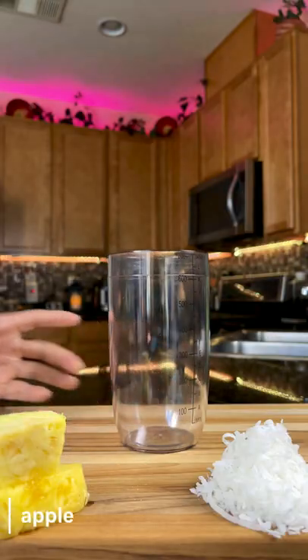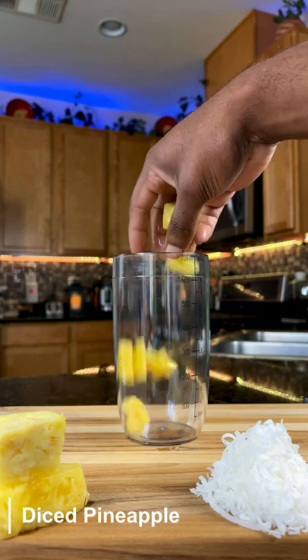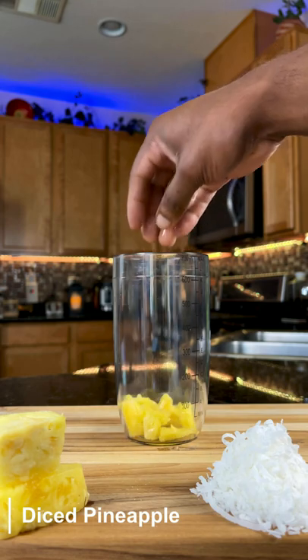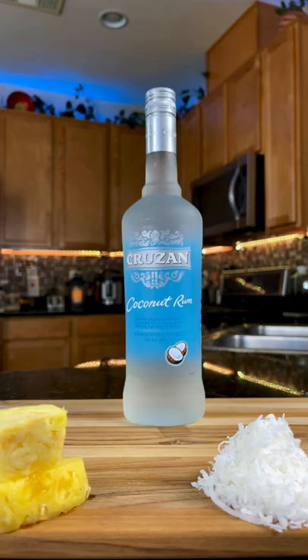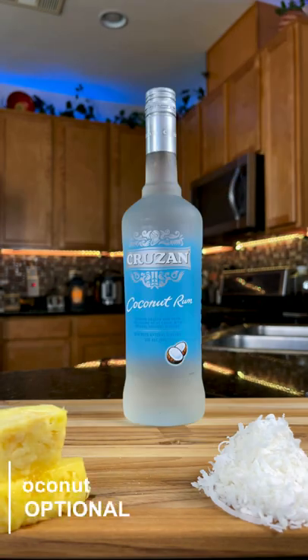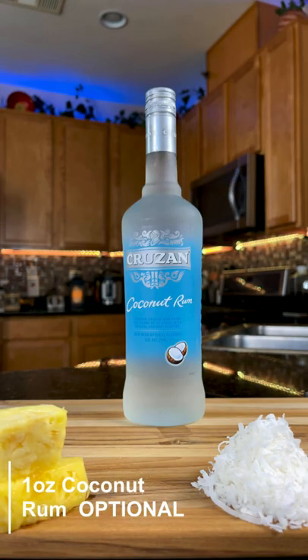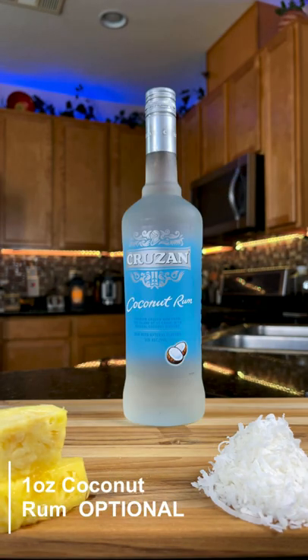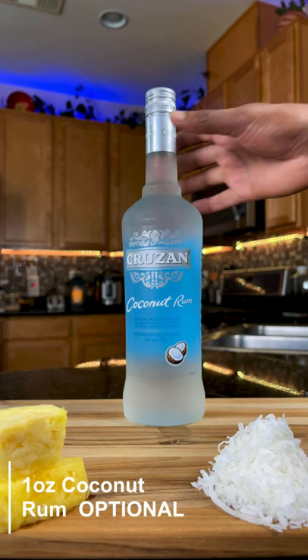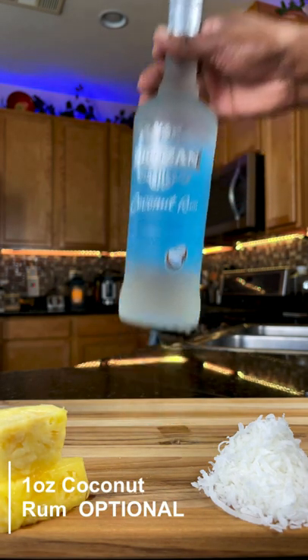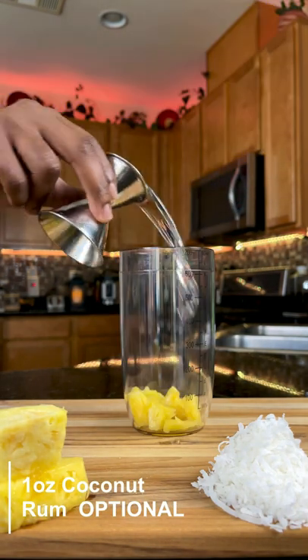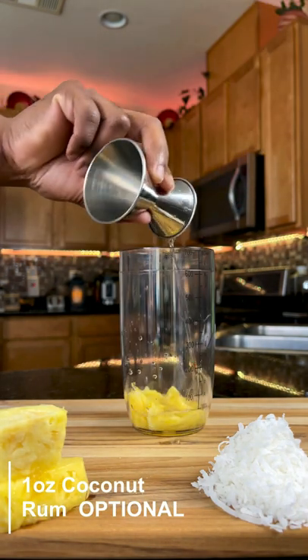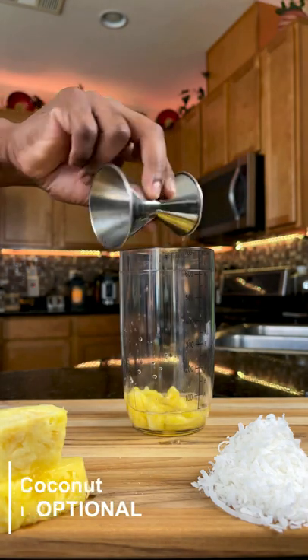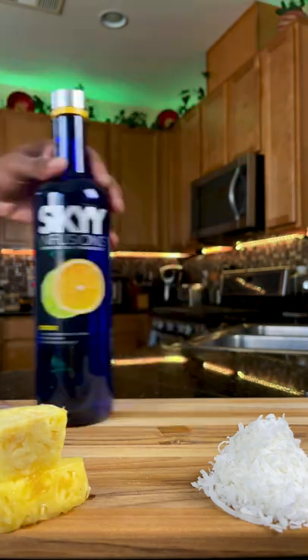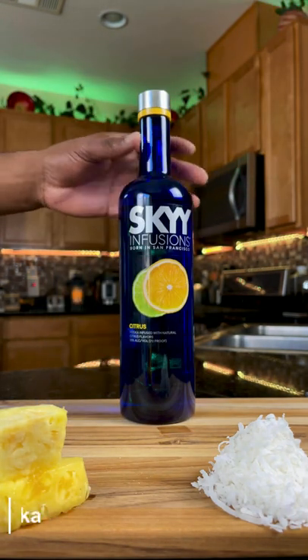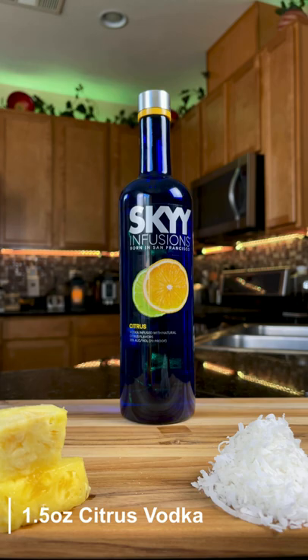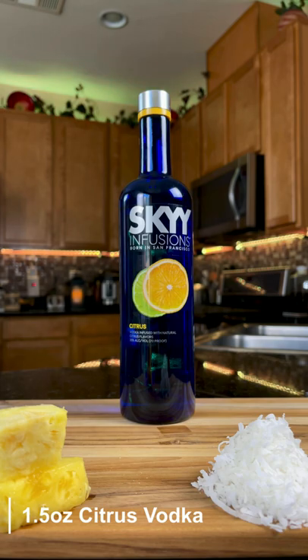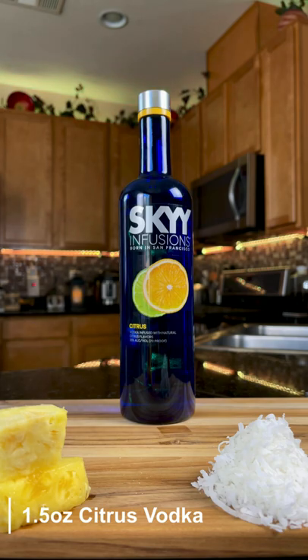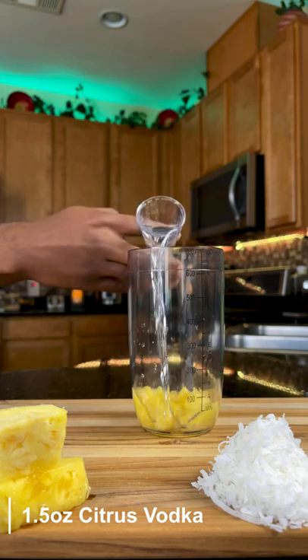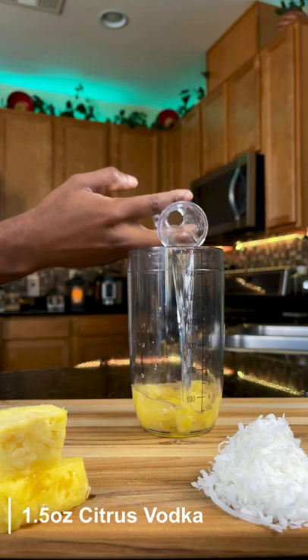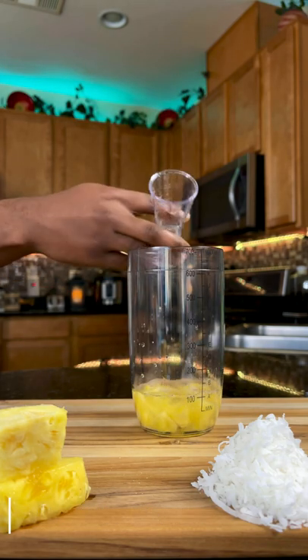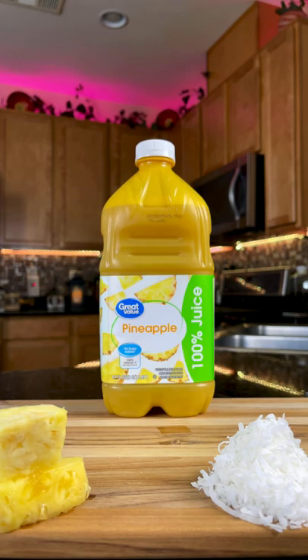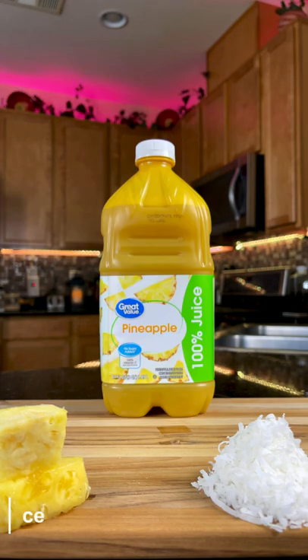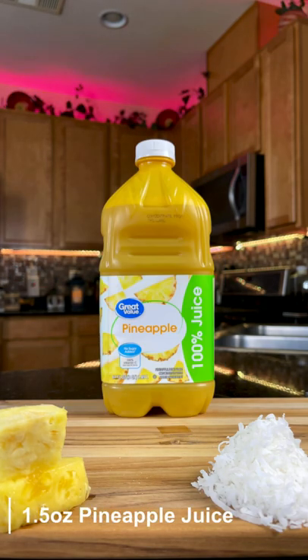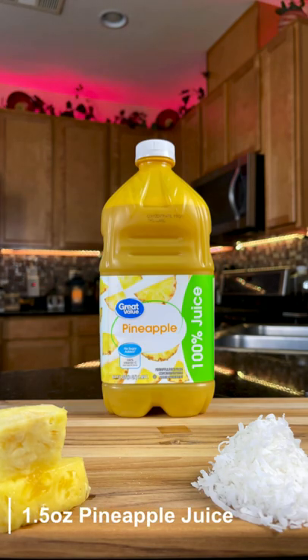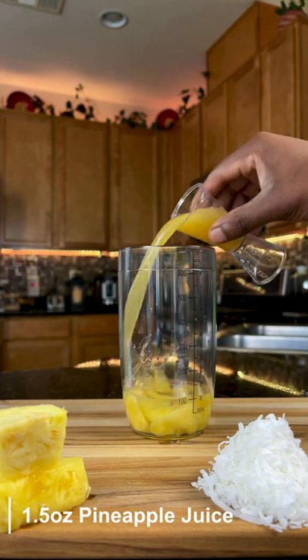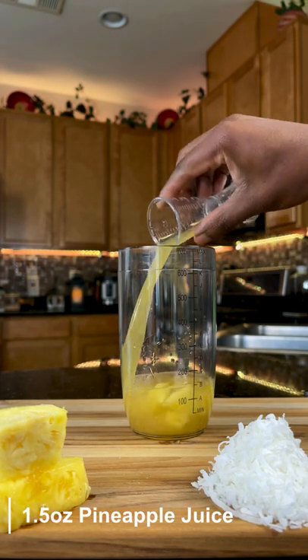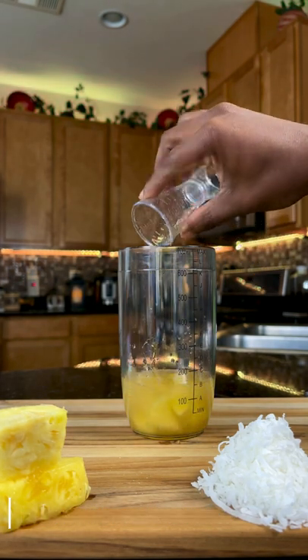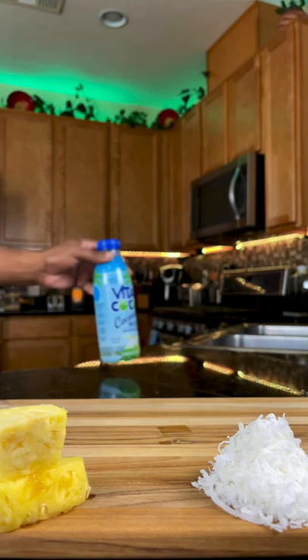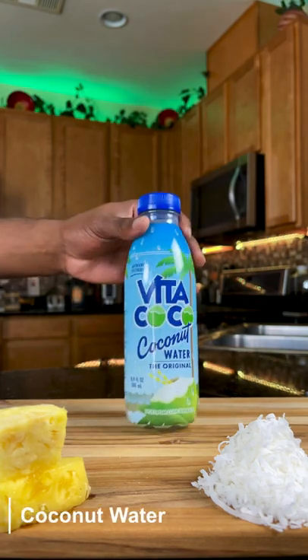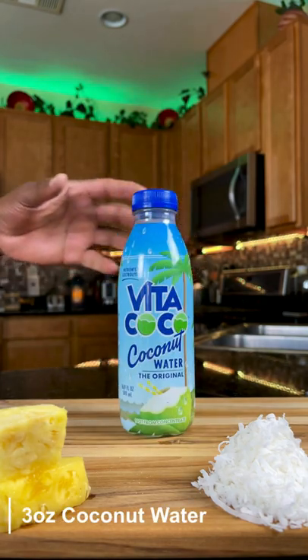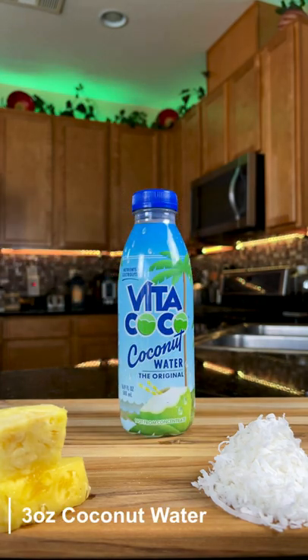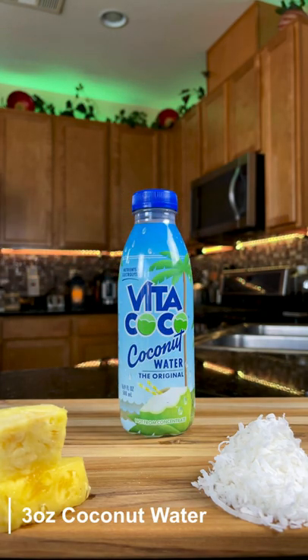Next, add fresh pineapple to a mixing glass. This part is optional: one ounce of coconut rum for extra coconut flavor. Next up is an ounce and a half of citrus vodka, ounce and a half of pineapple juice, and three ounces of coconut water.